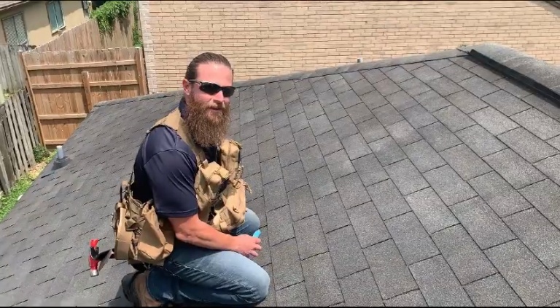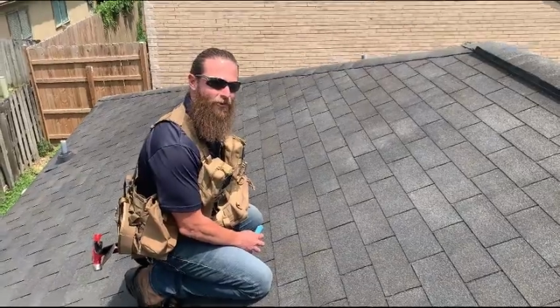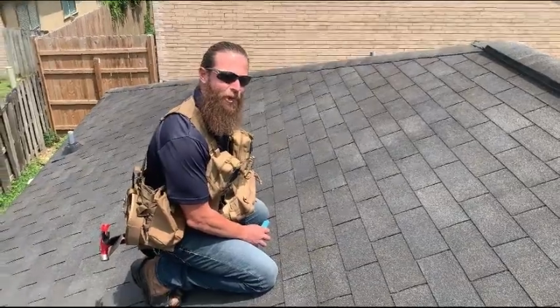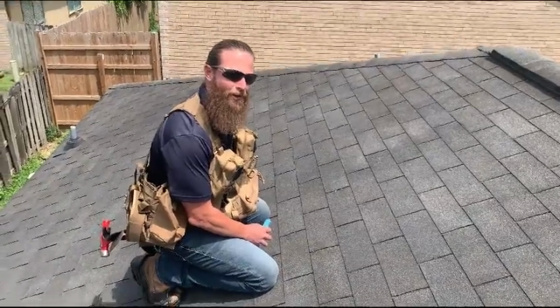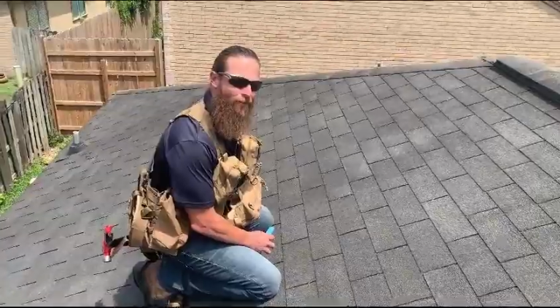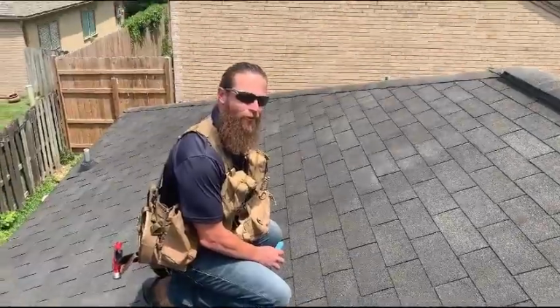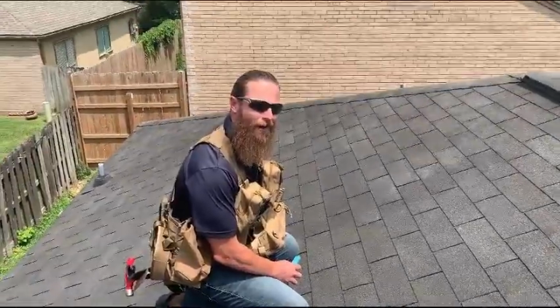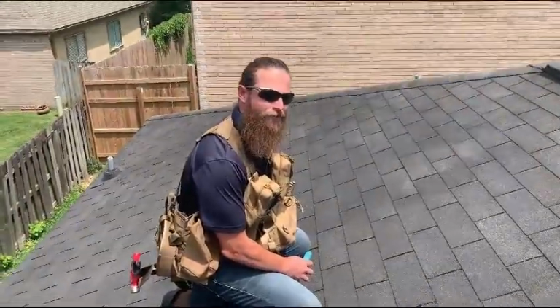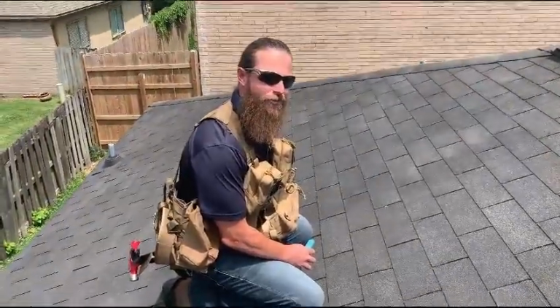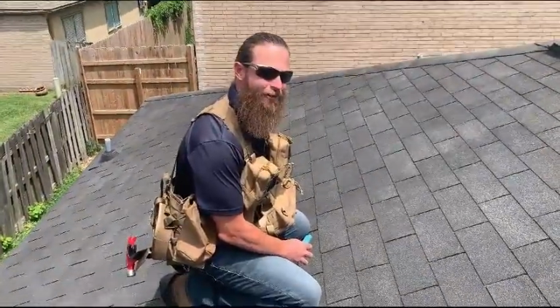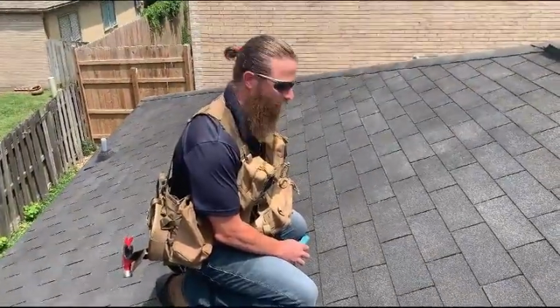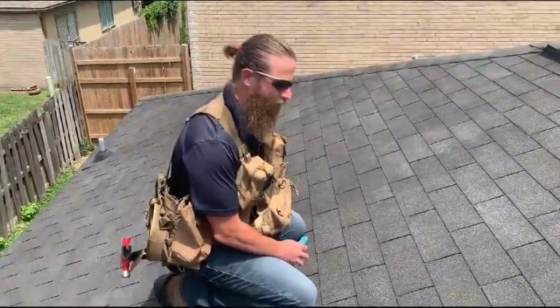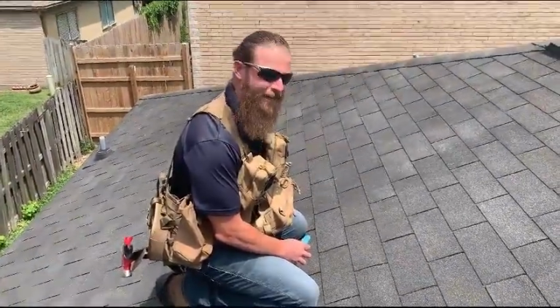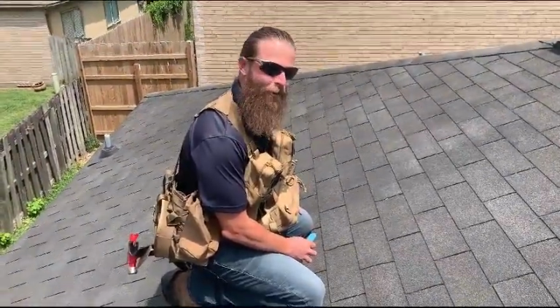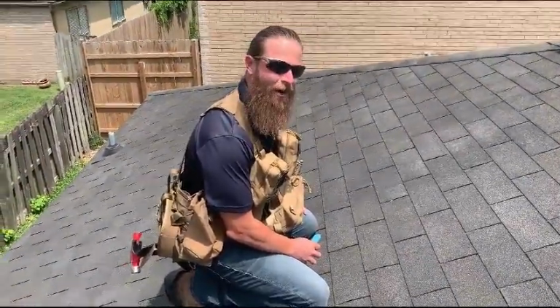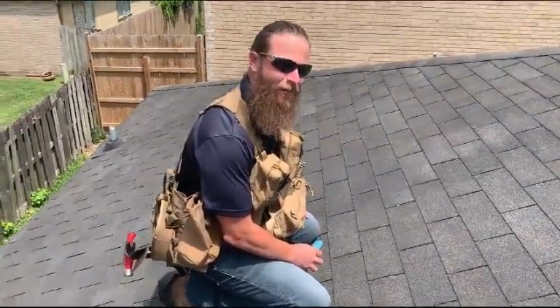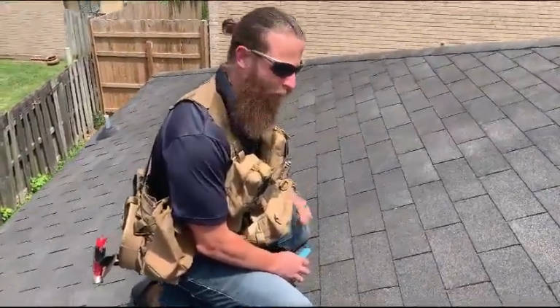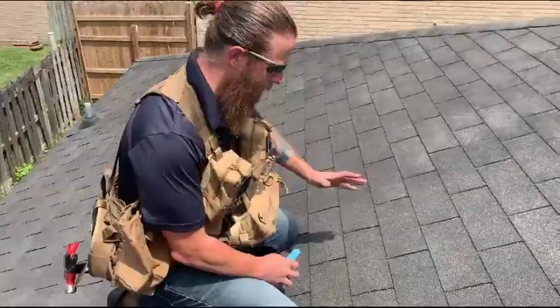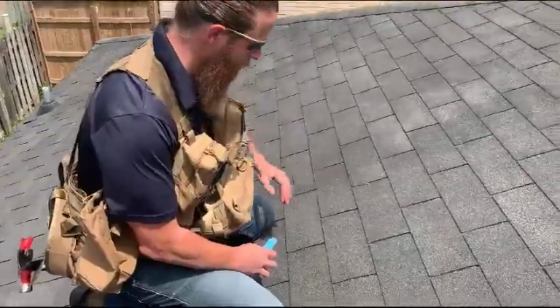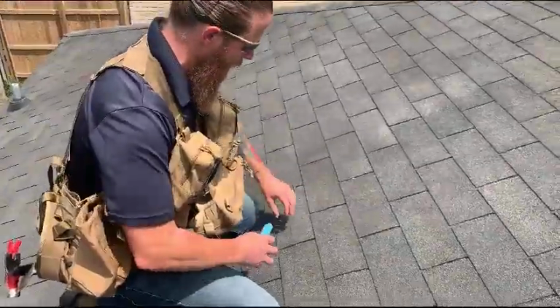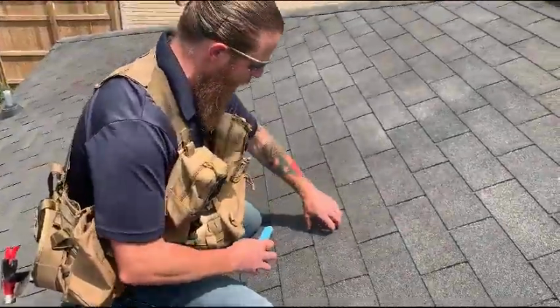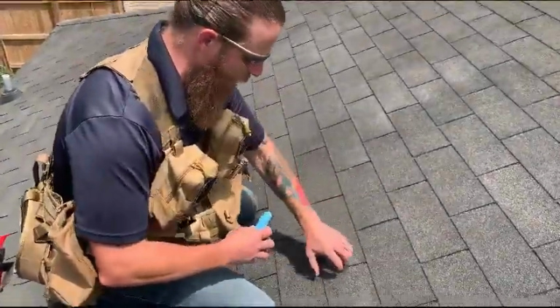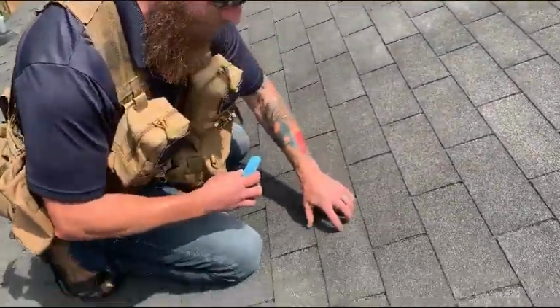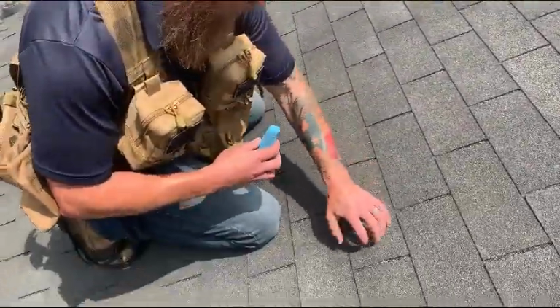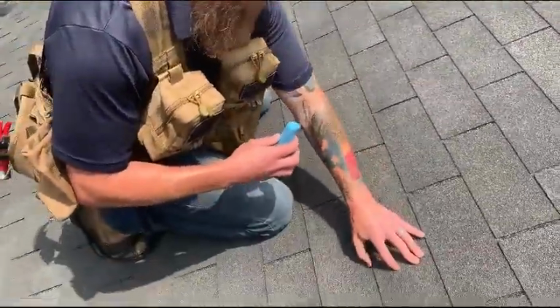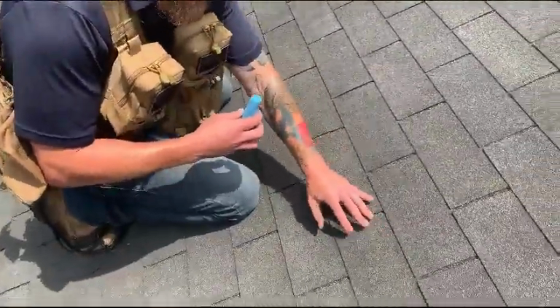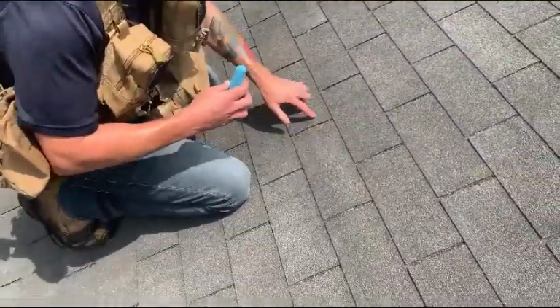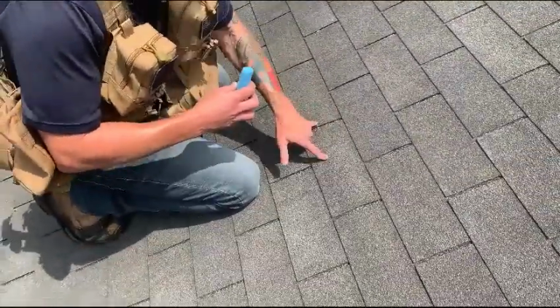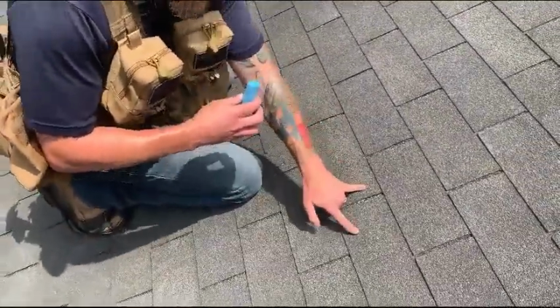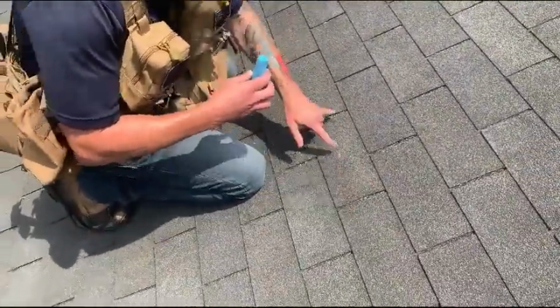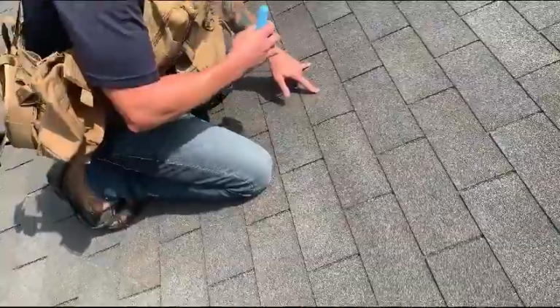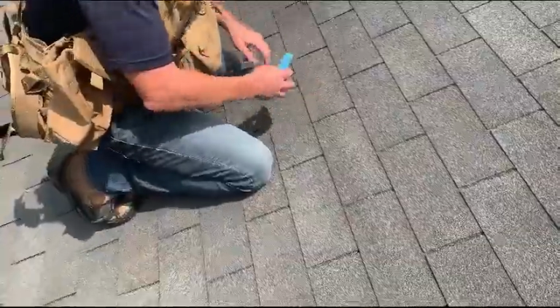Good afternoon, John with Trinity Roofing and Restoration. On behalf of Sandra Sadler, we are going to make a repair attempt on her three-tab shingle. This one, as you can see, all three tabs are sealed, so we are going to make an attempt on this repair.